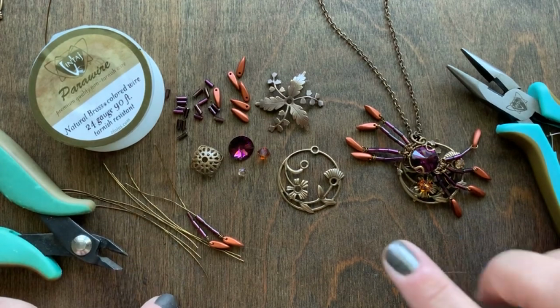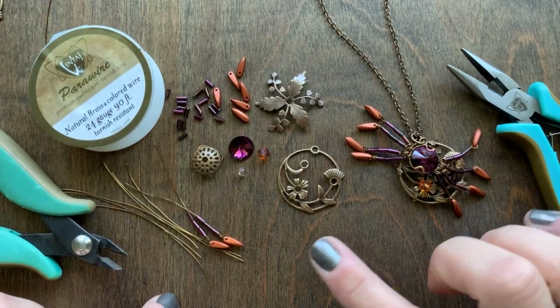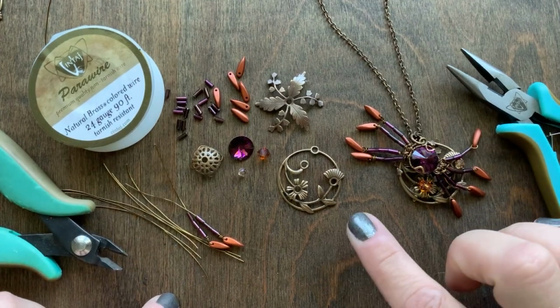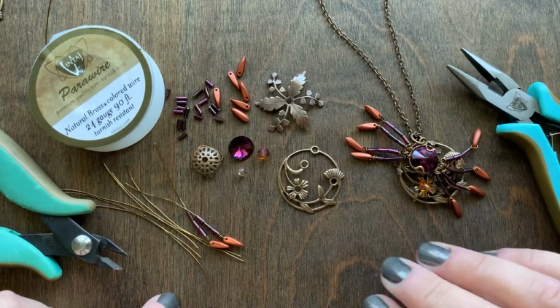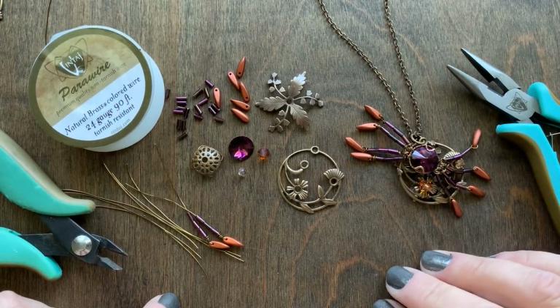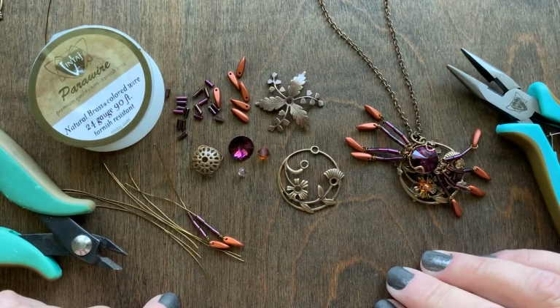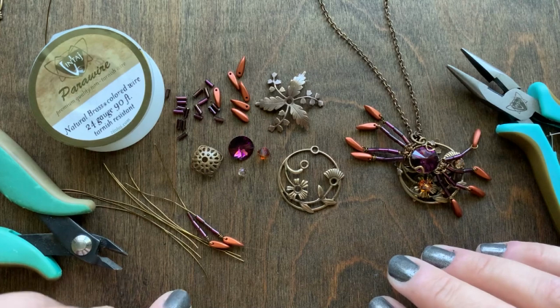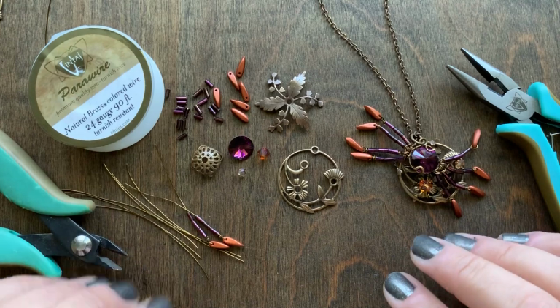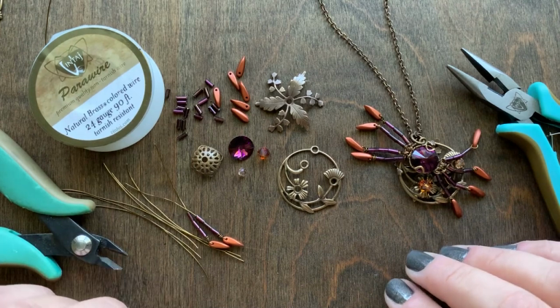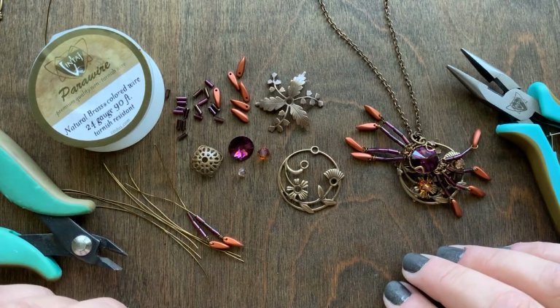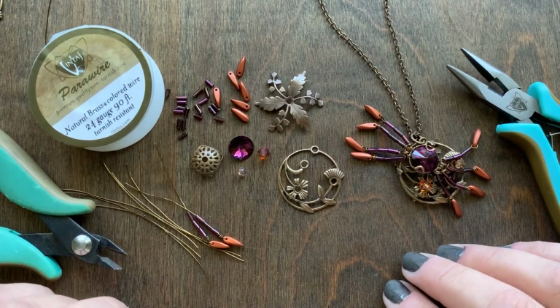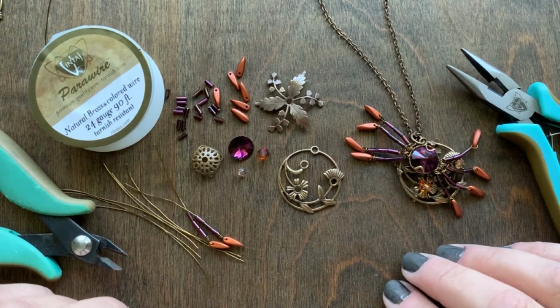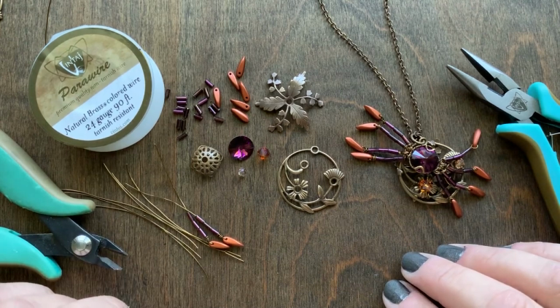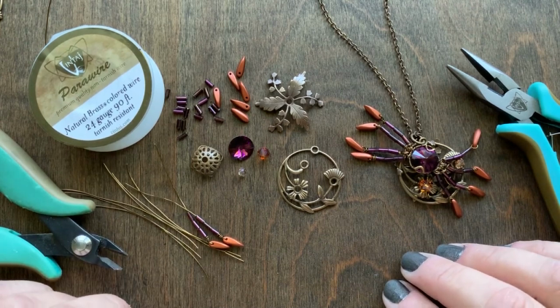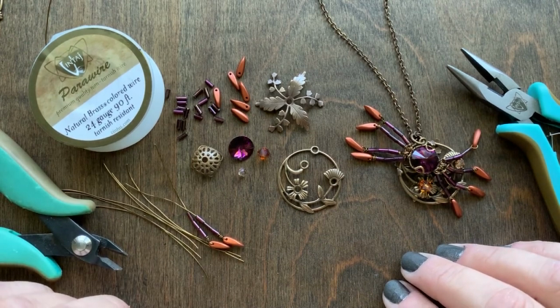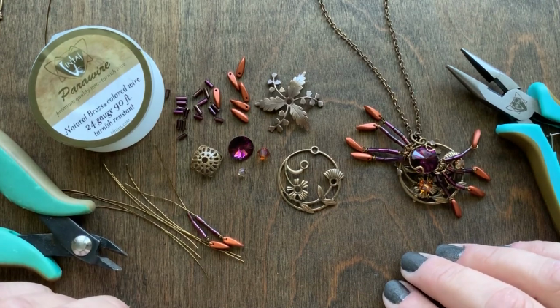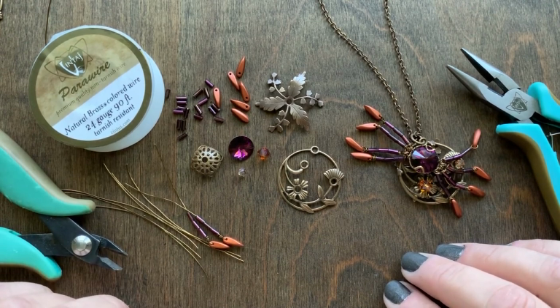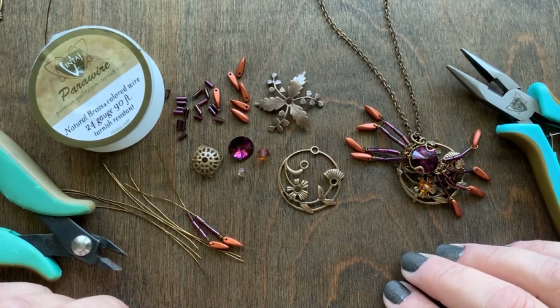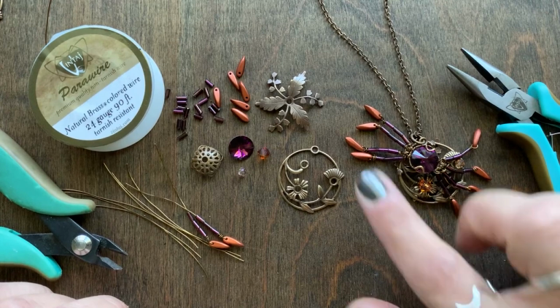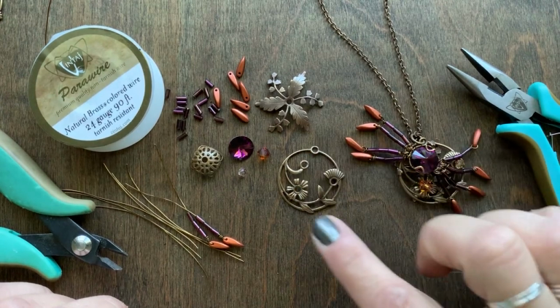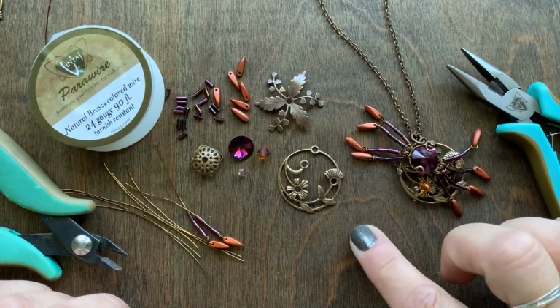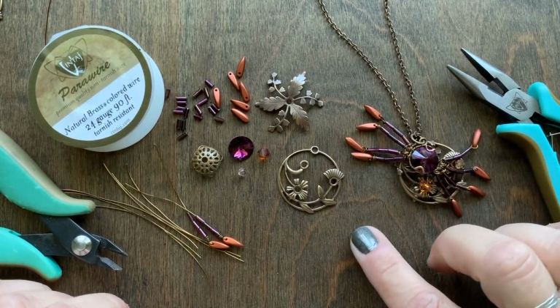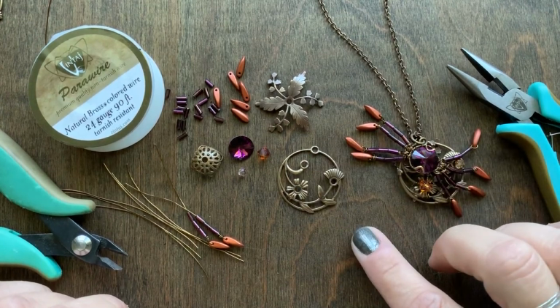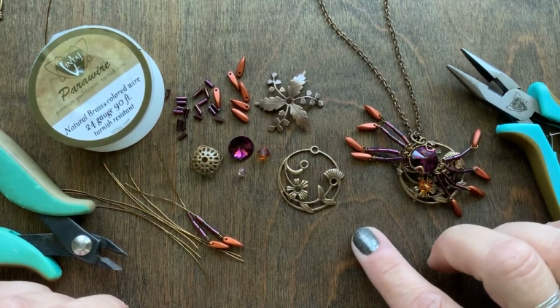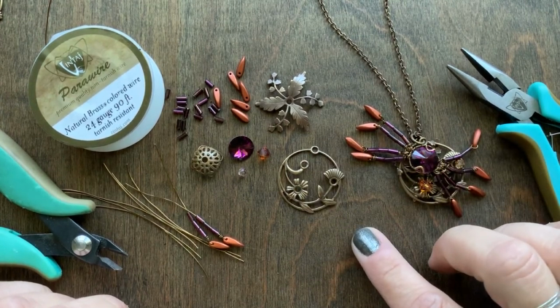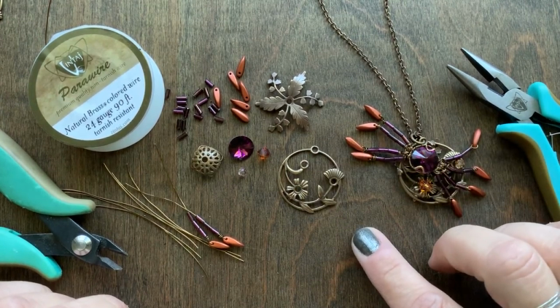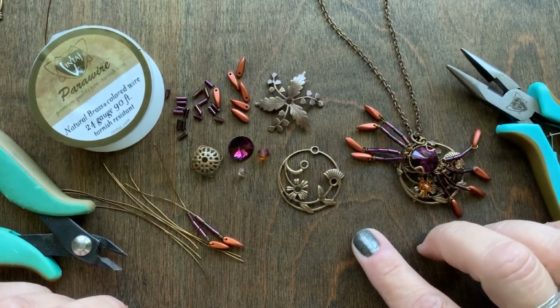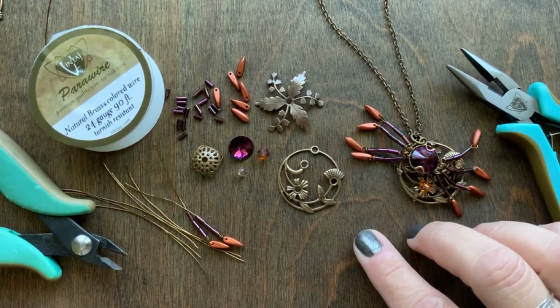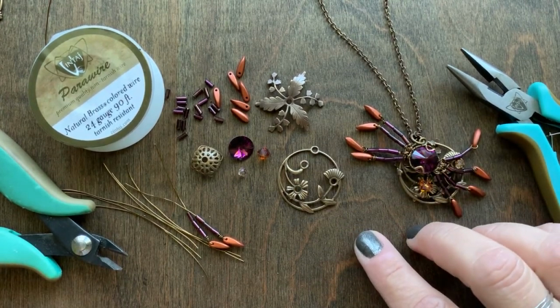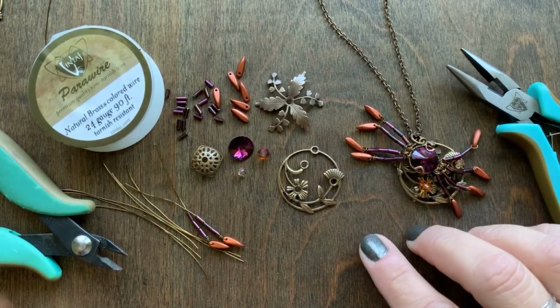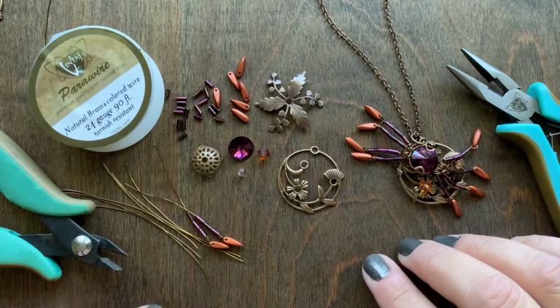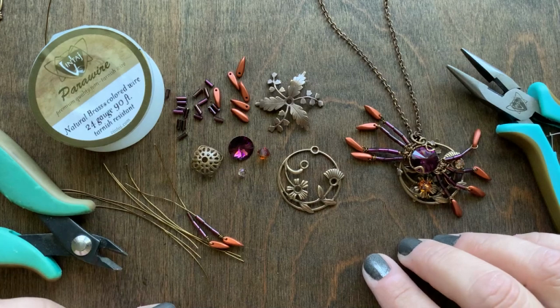Our beautiful natural brass and copper pieces just work really great for the season and we have many pieces in our Enchanted Collection, which these are from, that work great for fall as well — leaves and different types of things like that.